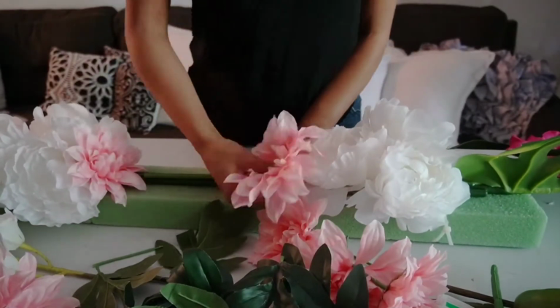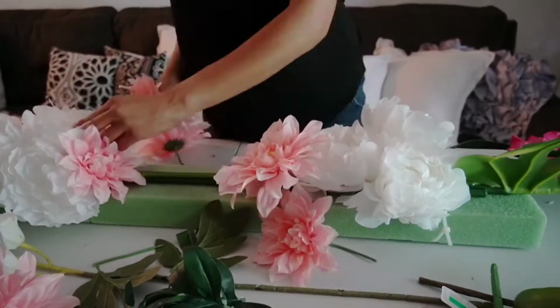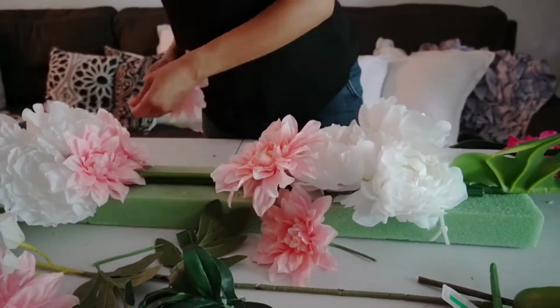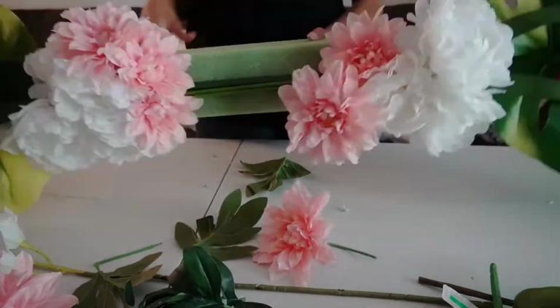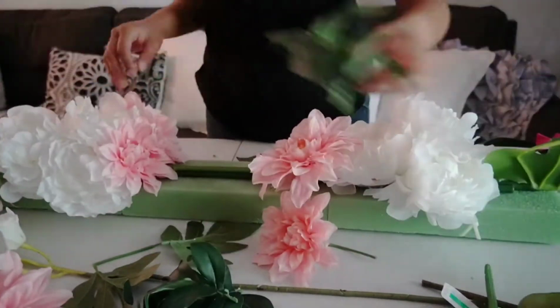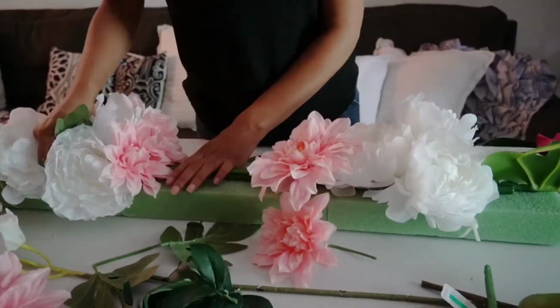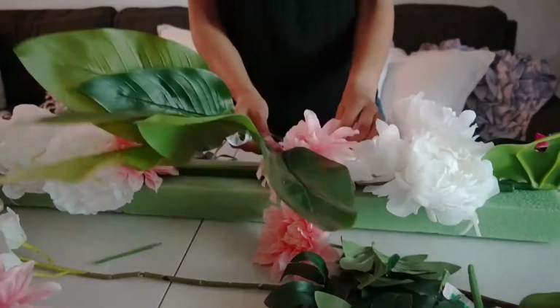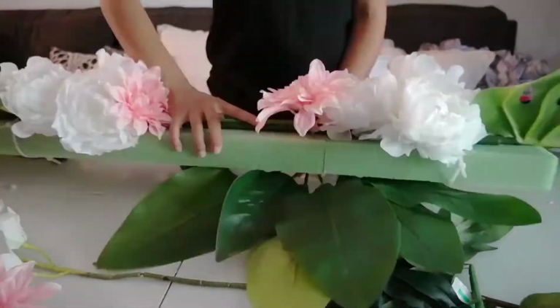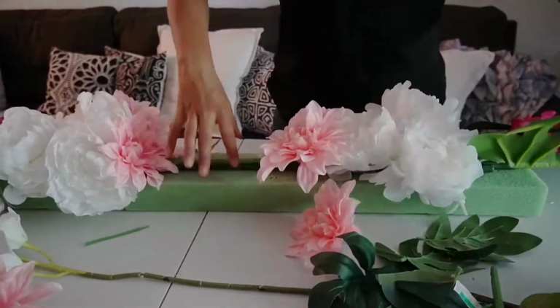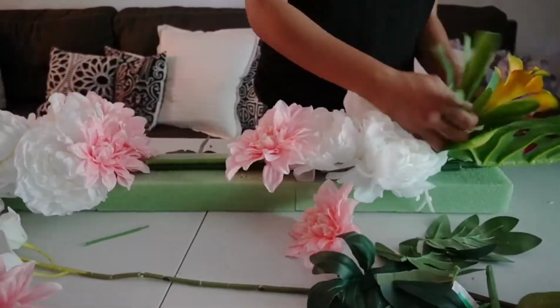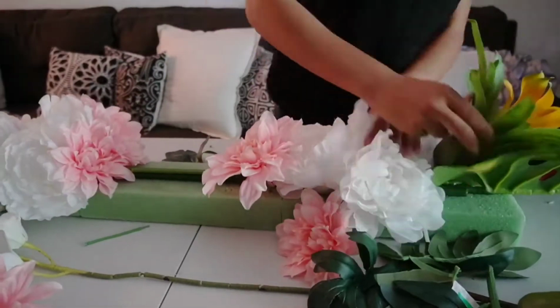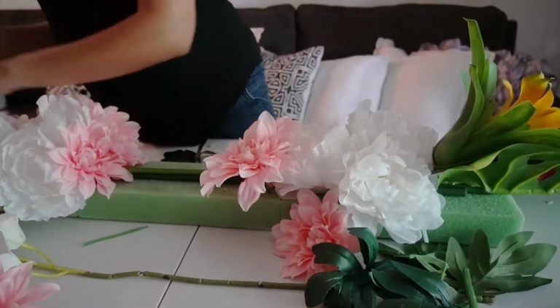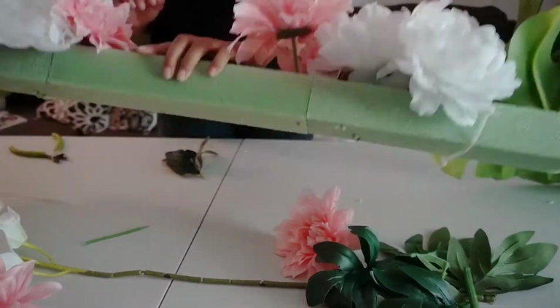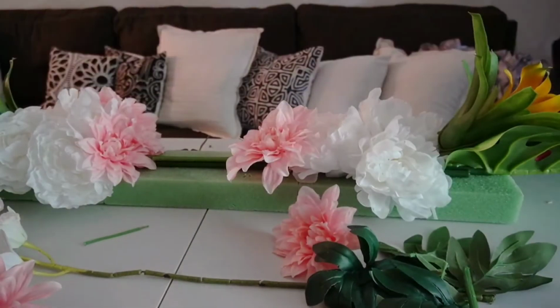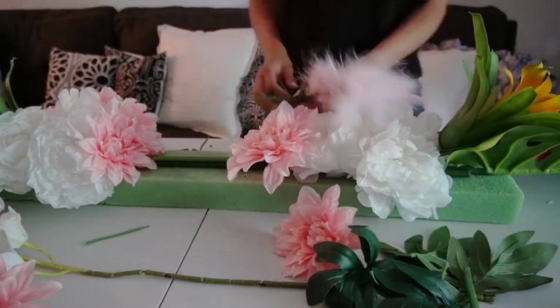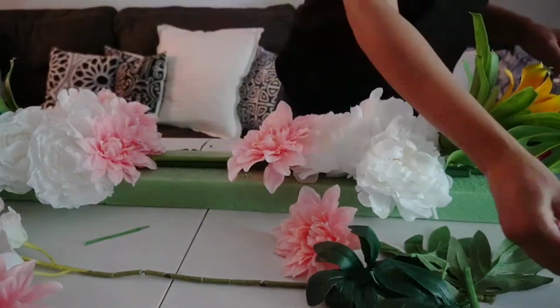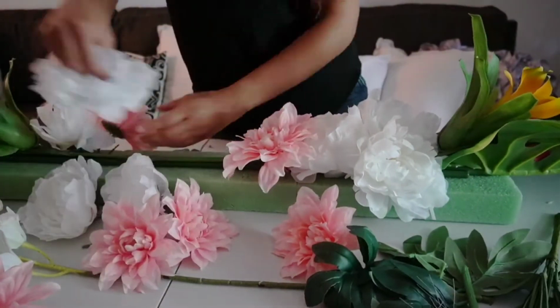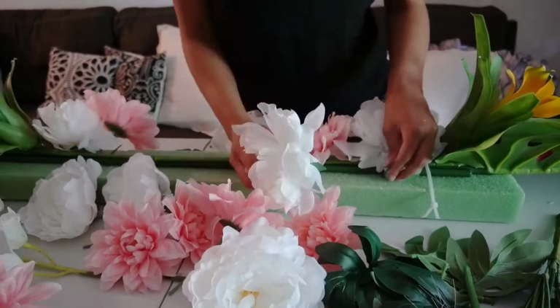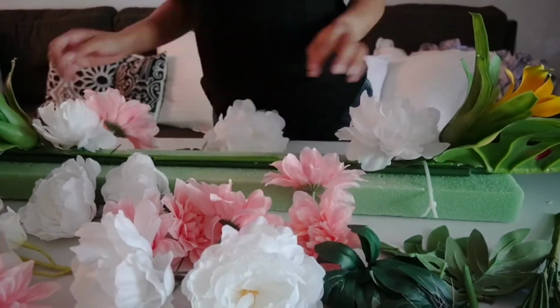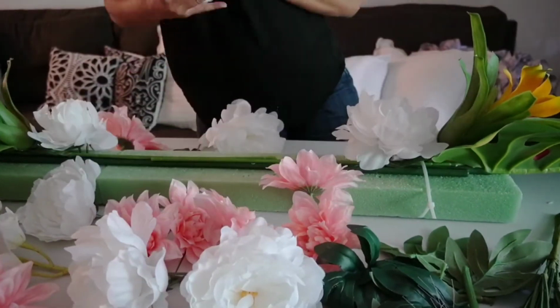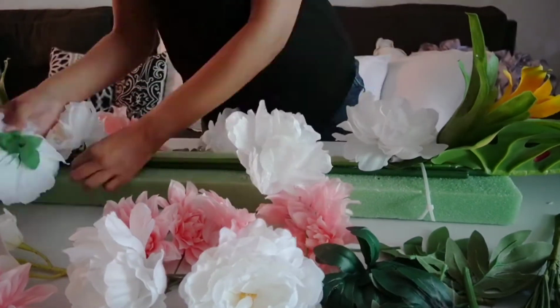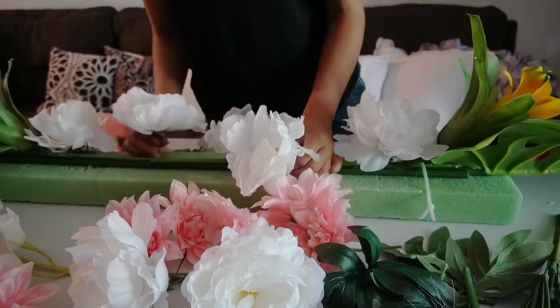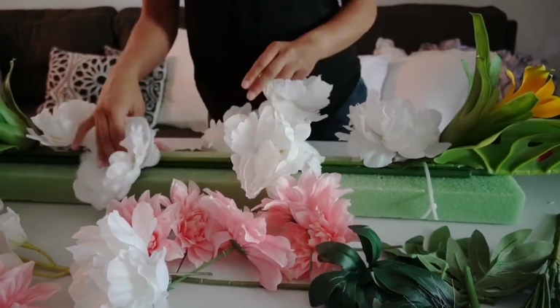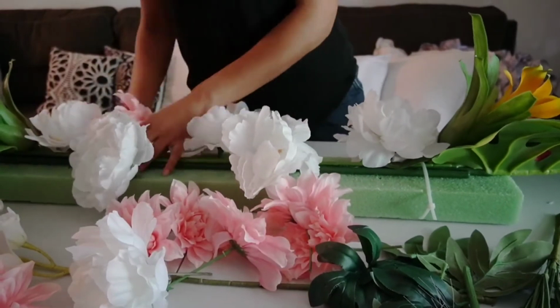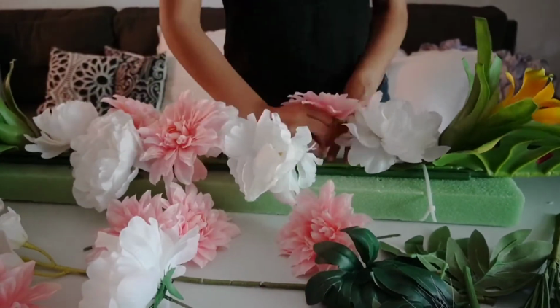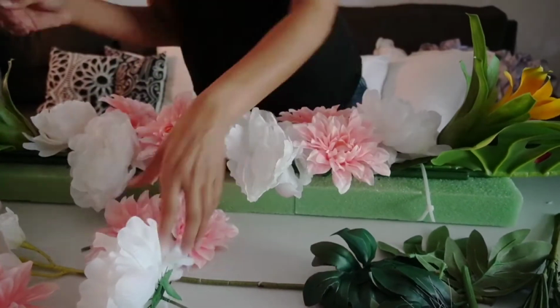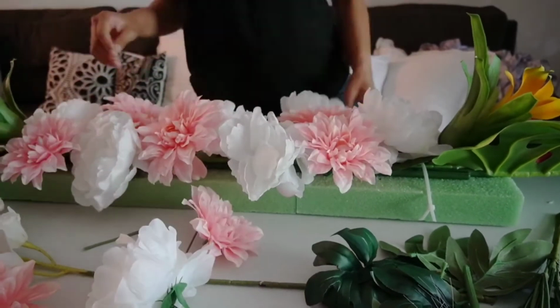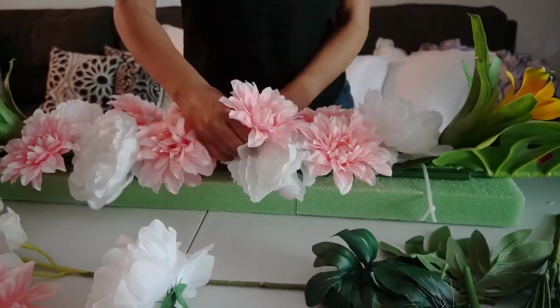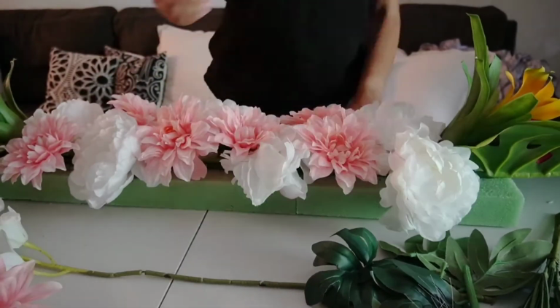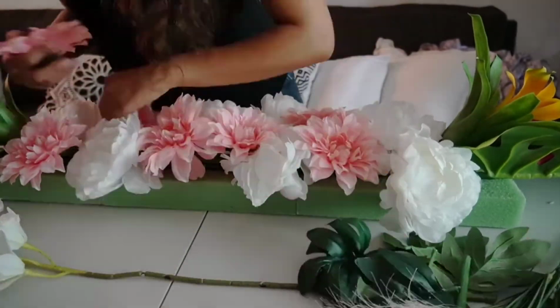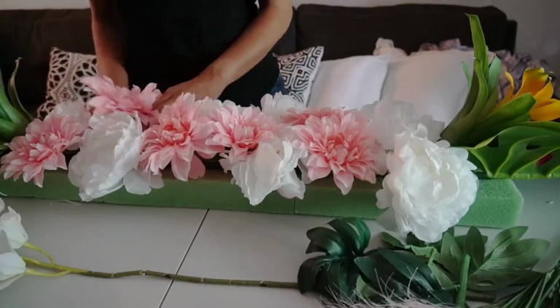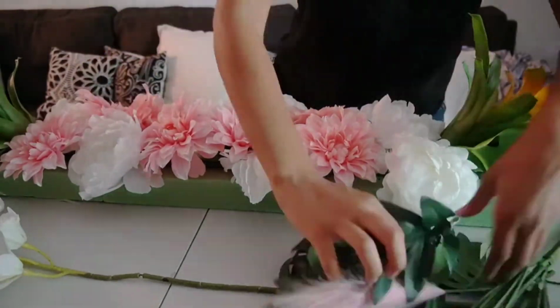When you cut the flowers, you want to make sure that you're leaving at least a little bit of the stem on for the ones that are in the center, because you need it to stick into the foam and if it's too short it's just going to fall out.